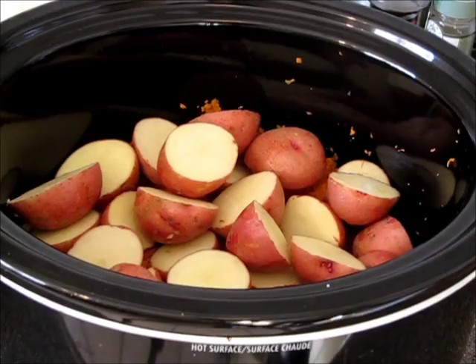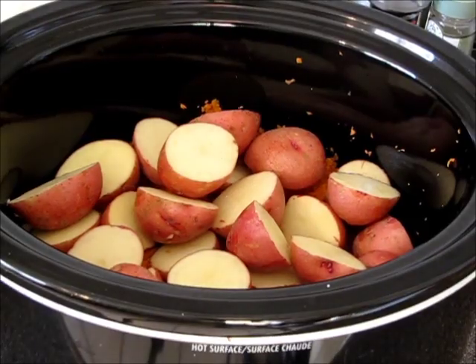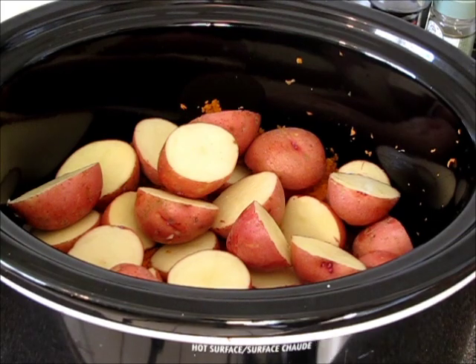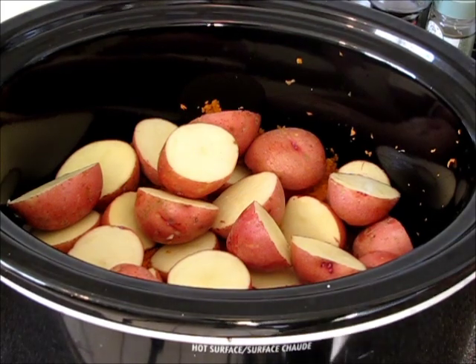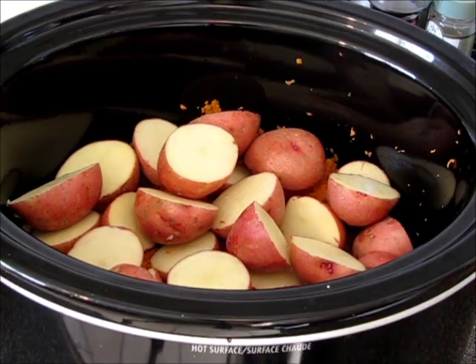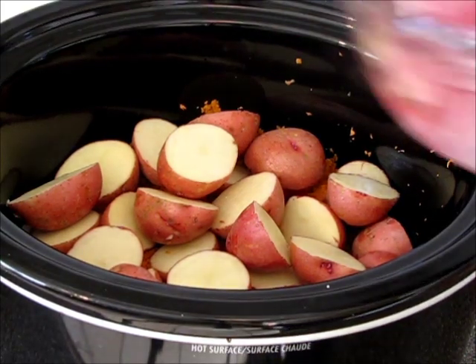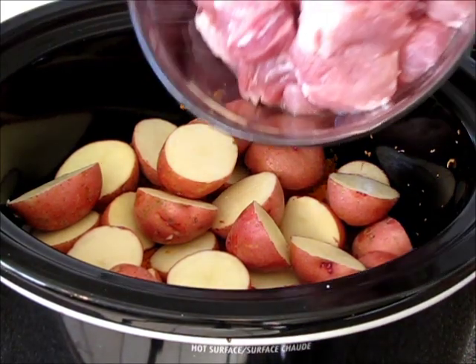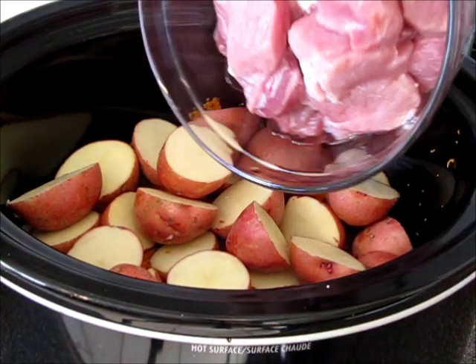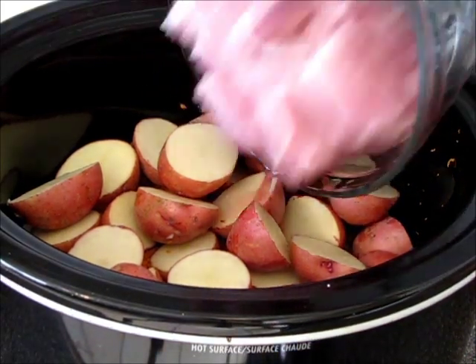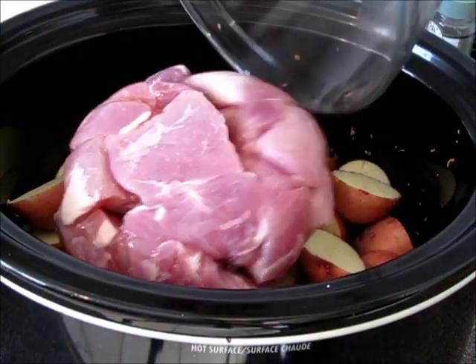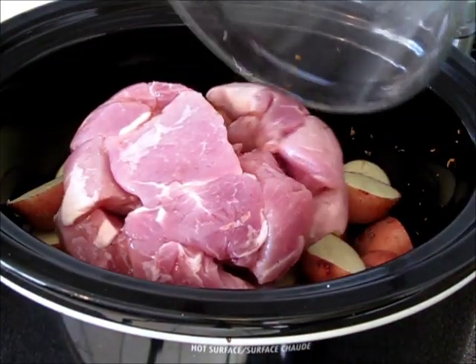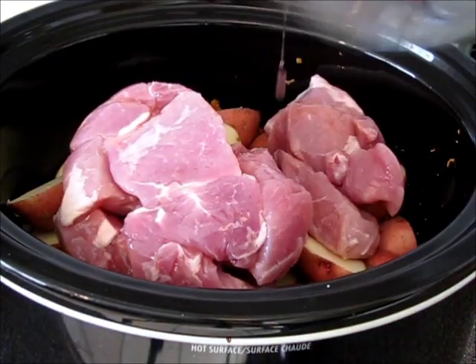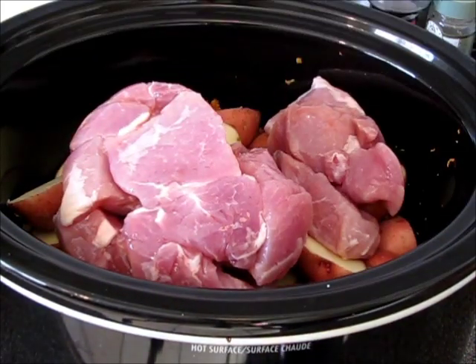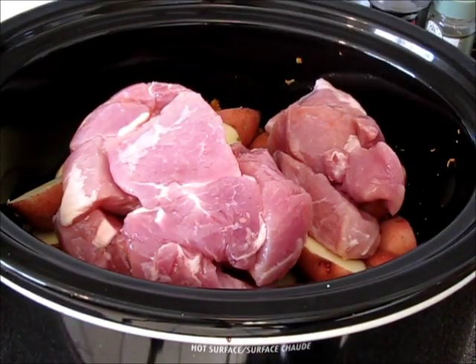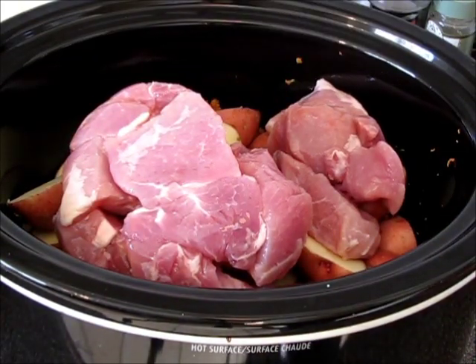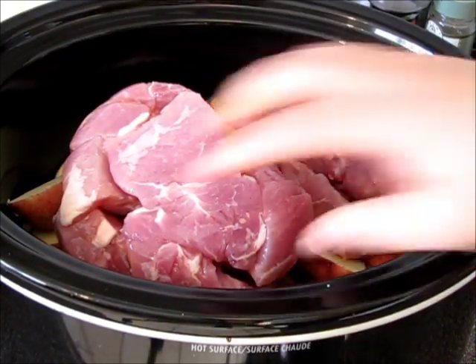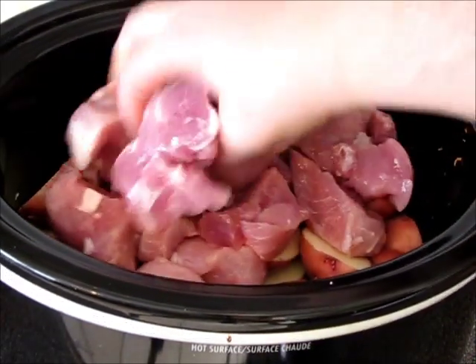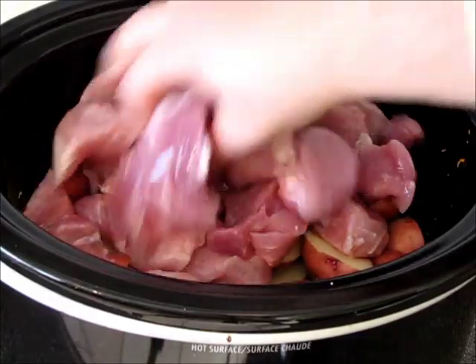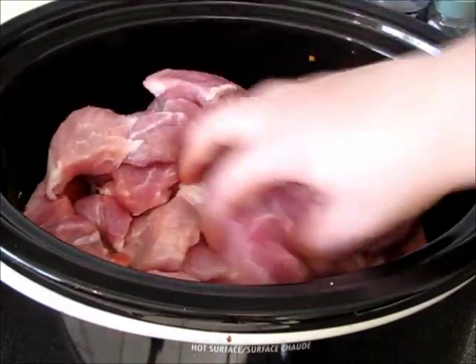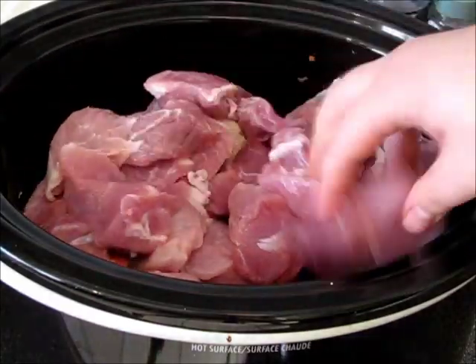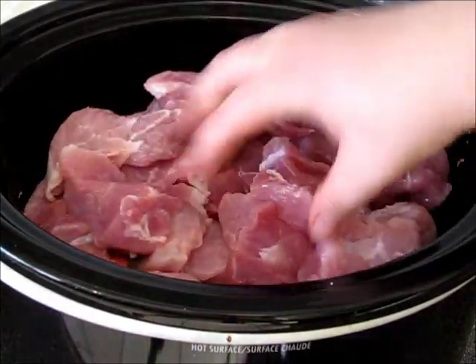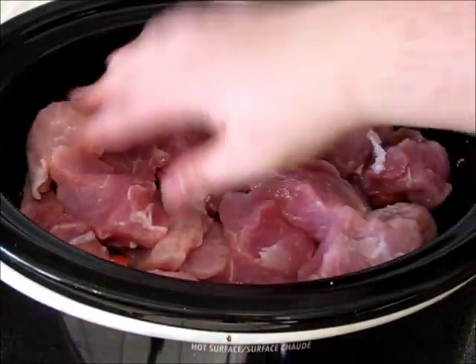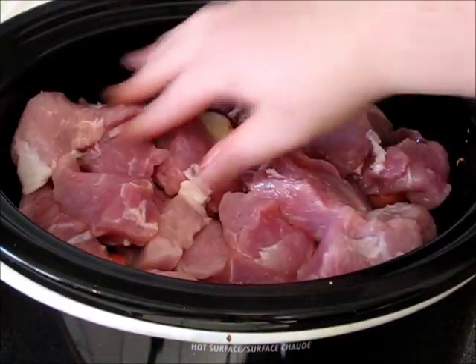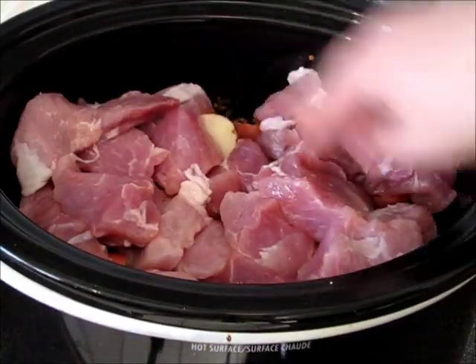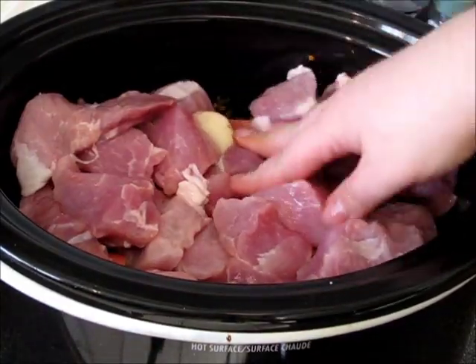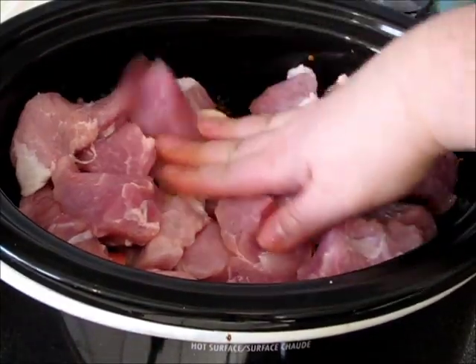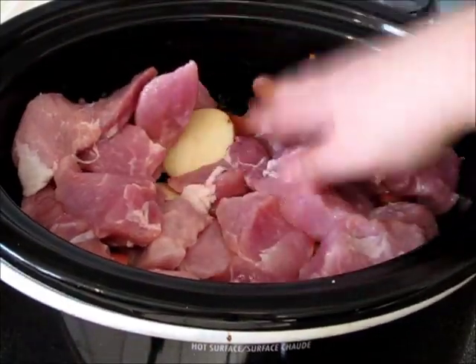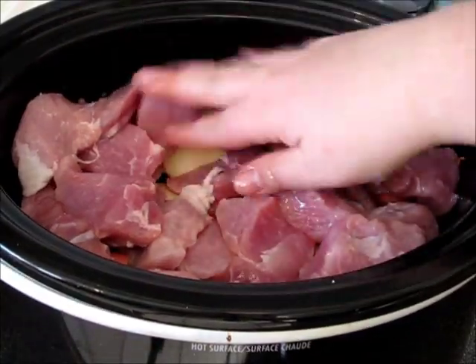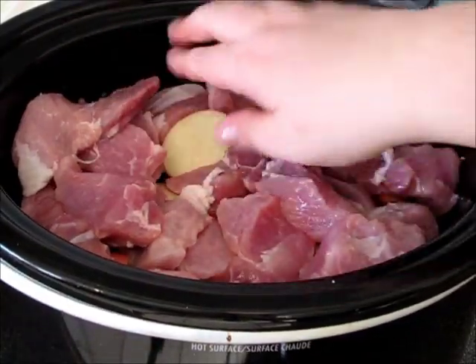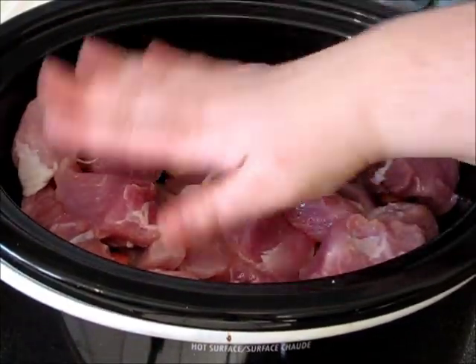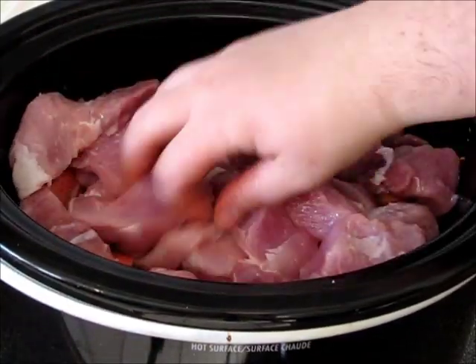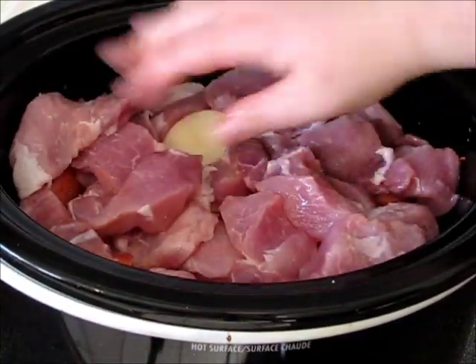Next layer is meat. I'm distributing it evenly. Yum — so good.